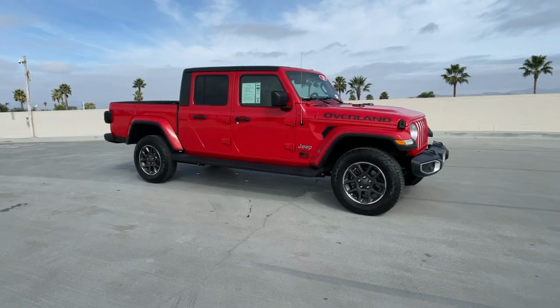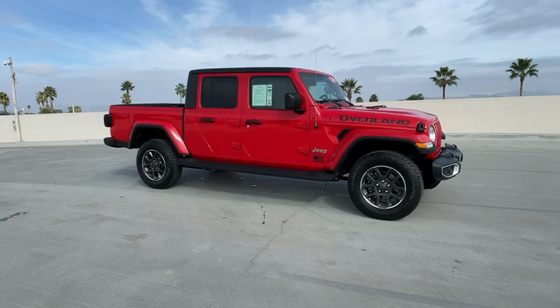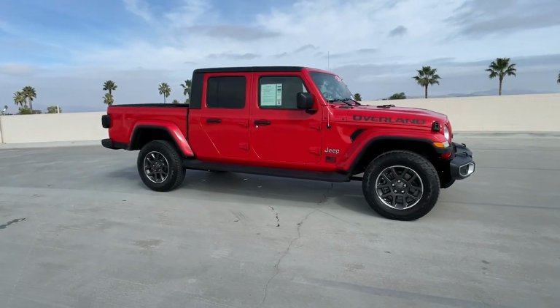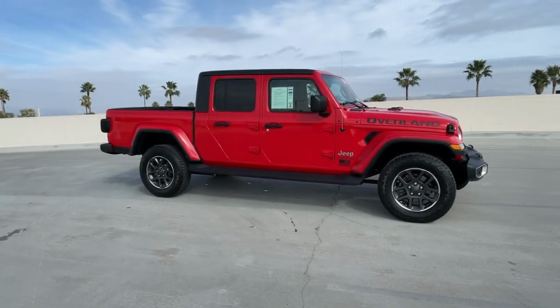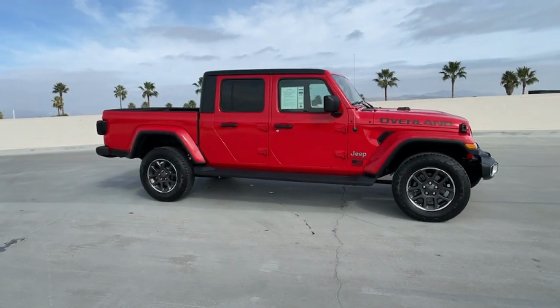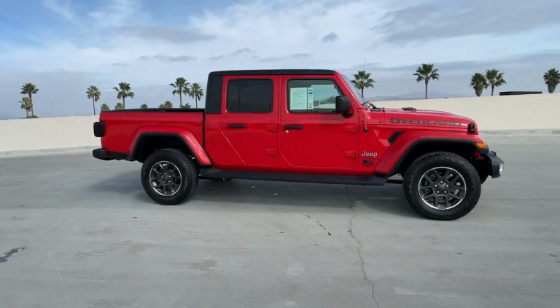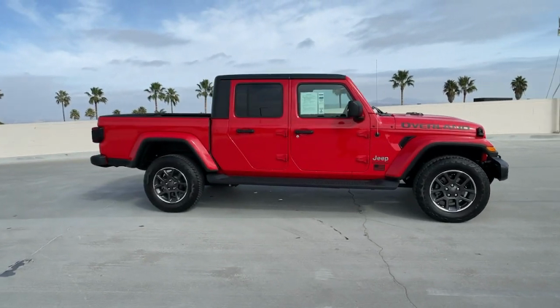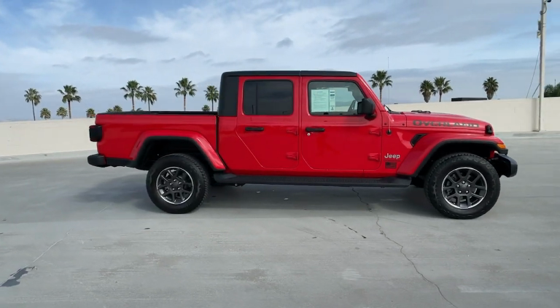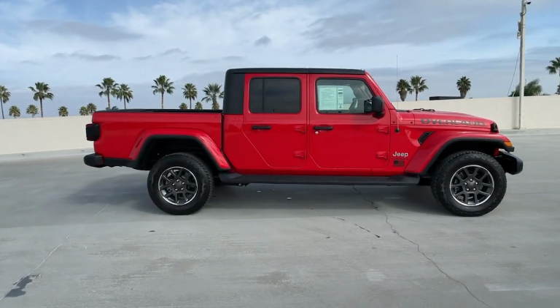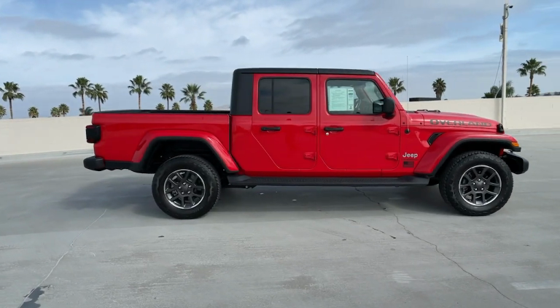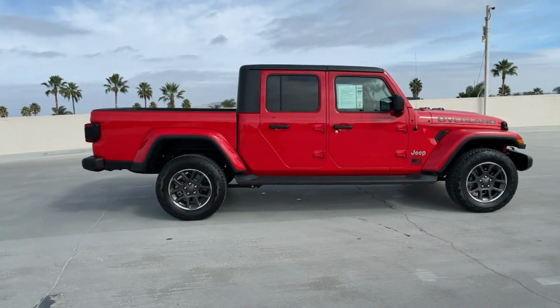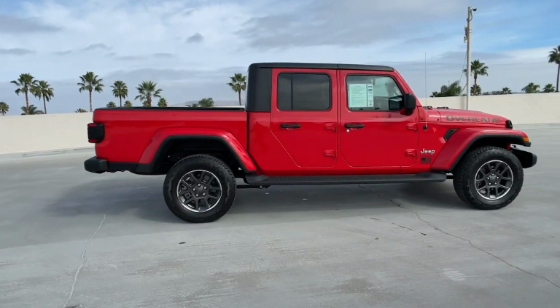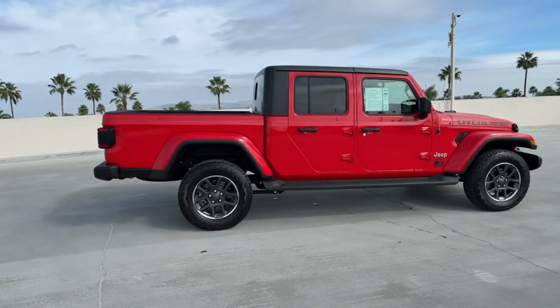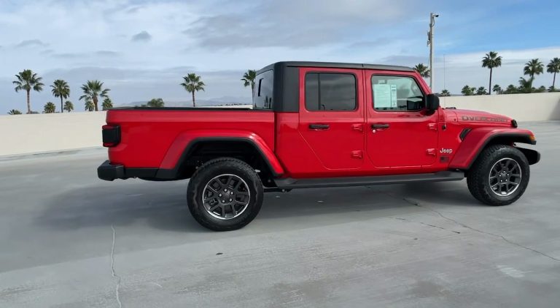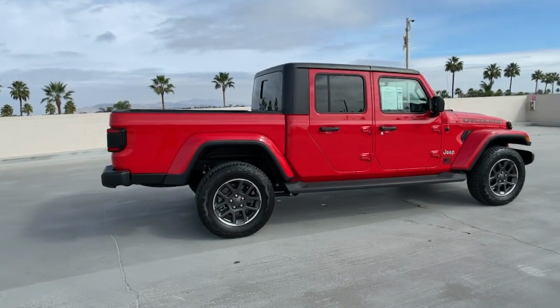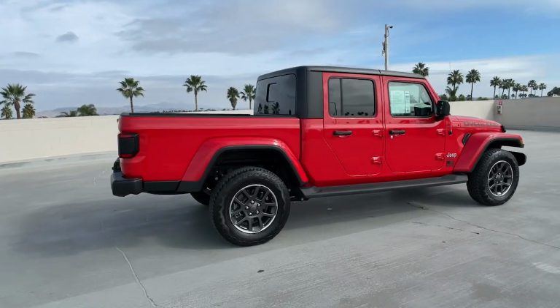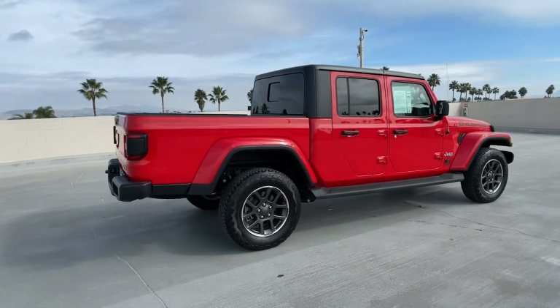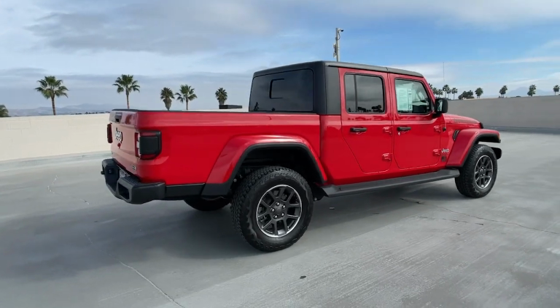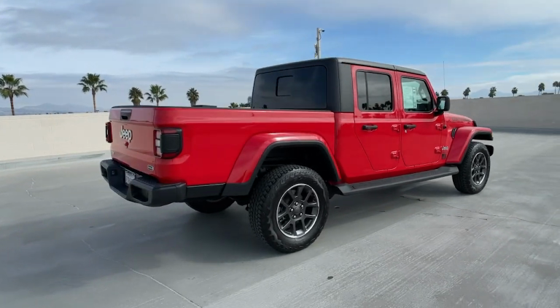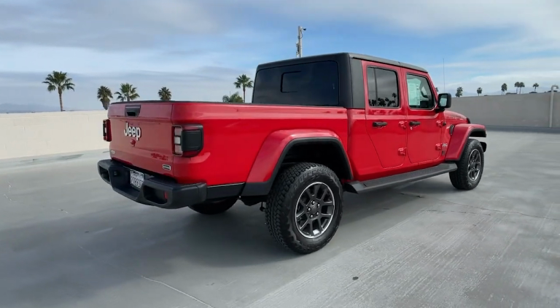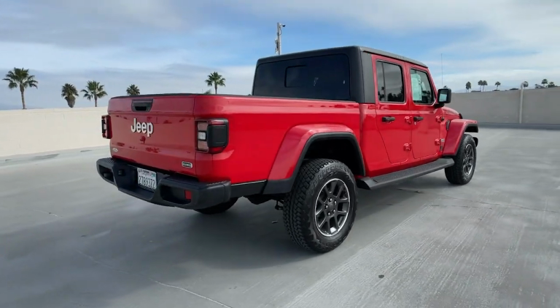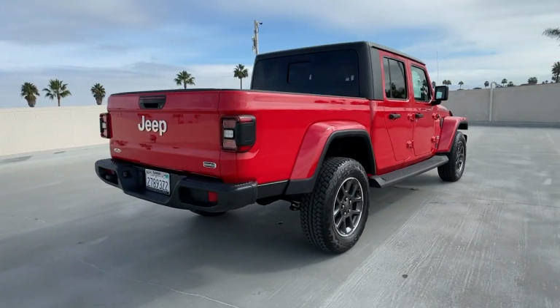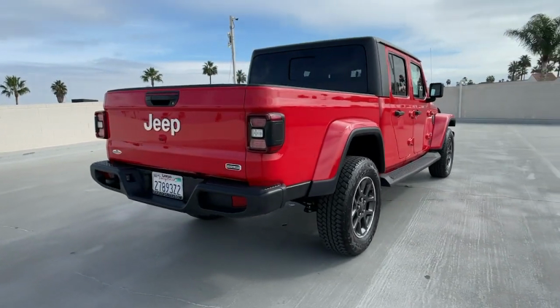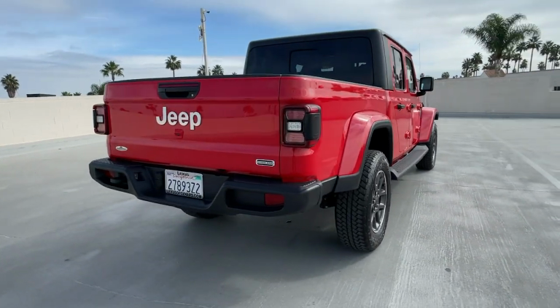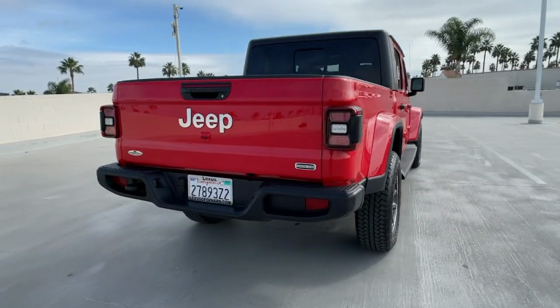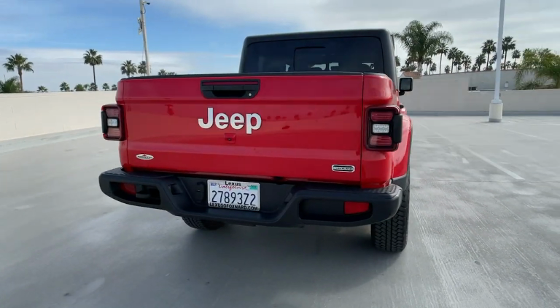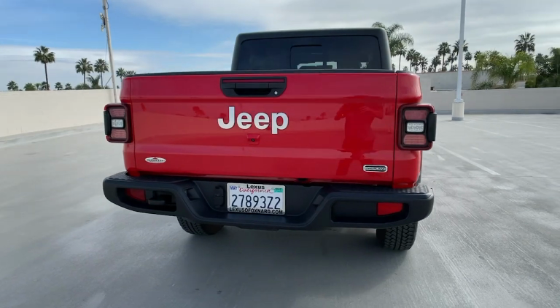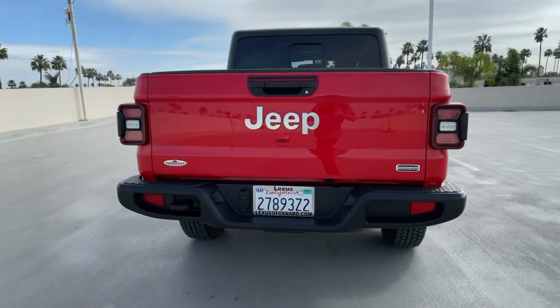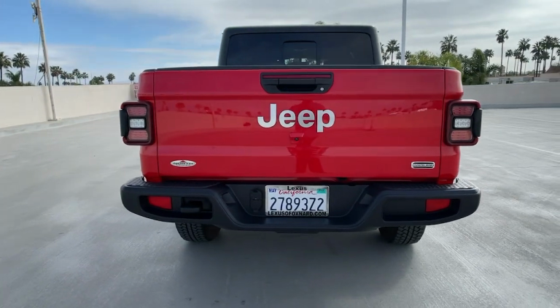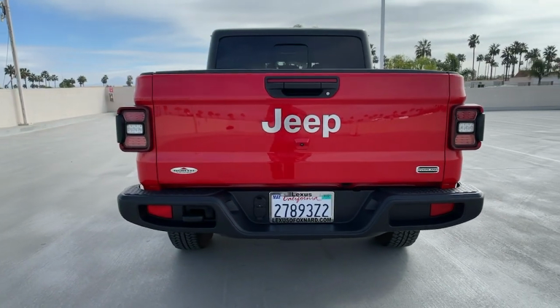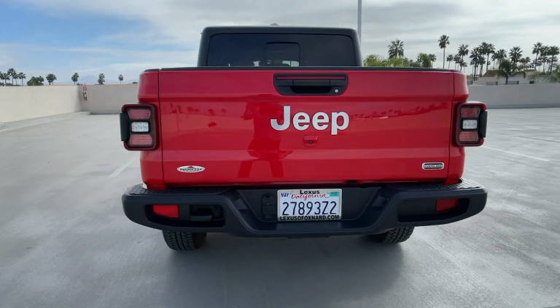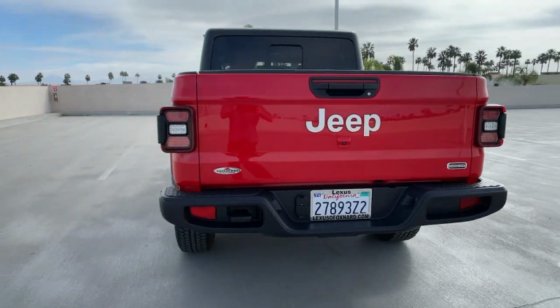You're going to love the 2020 Jeep Gladiator. This vehicle still has fewer than 15,000 miles on the clock, so it won't last long. Here's an off-roader's dream come true, the Gladiator.